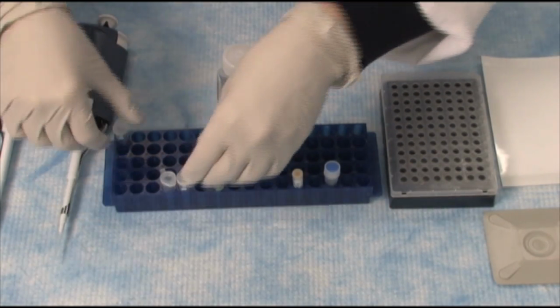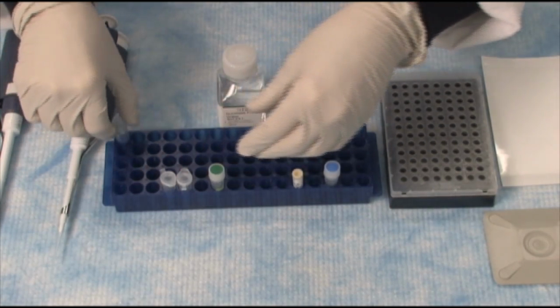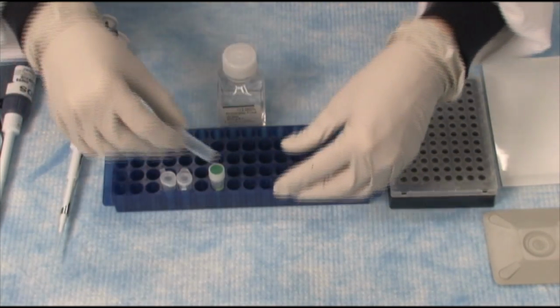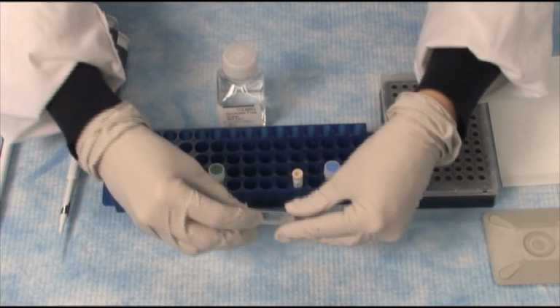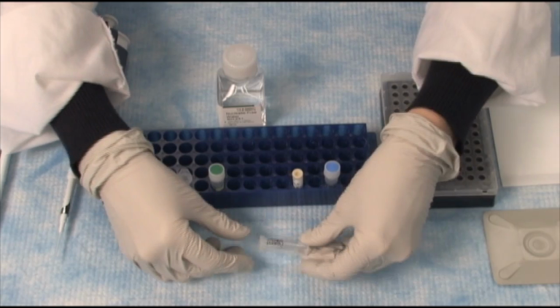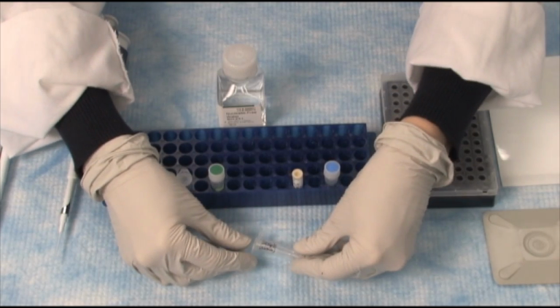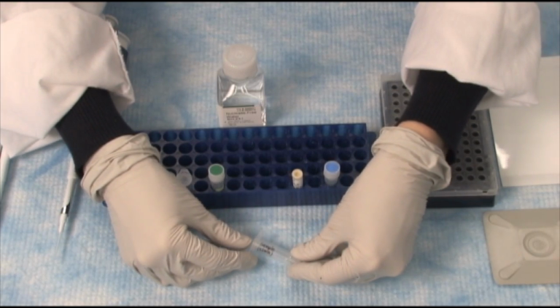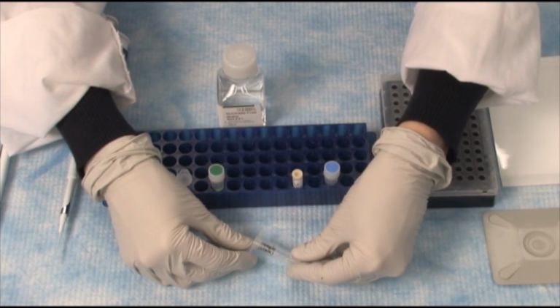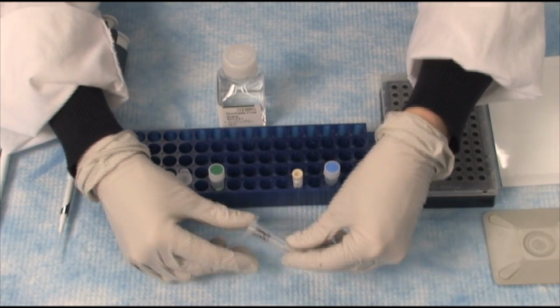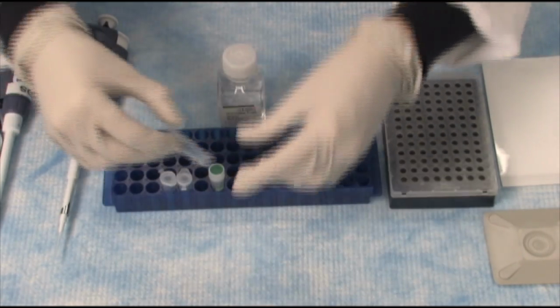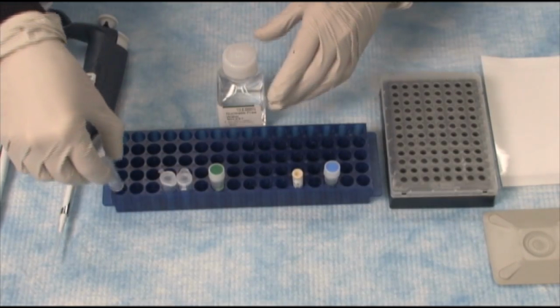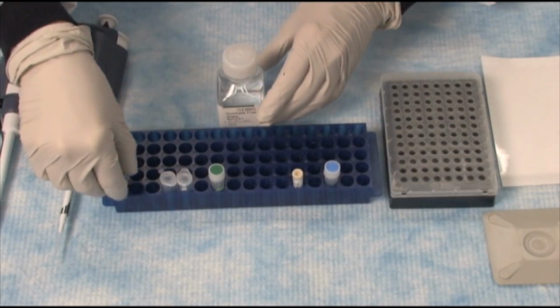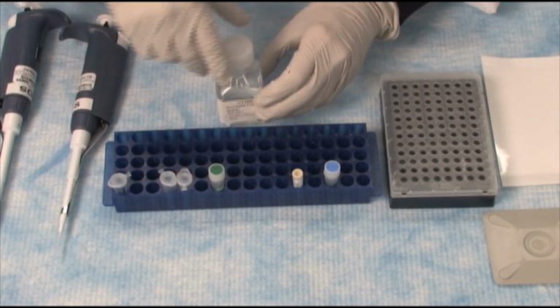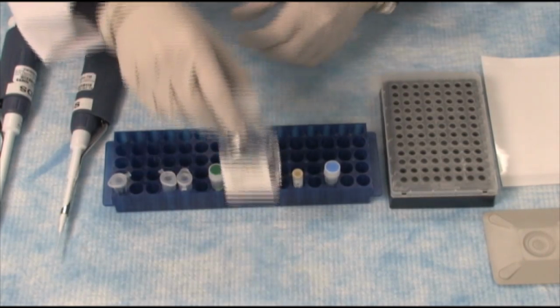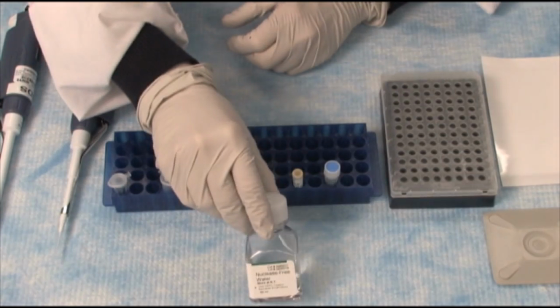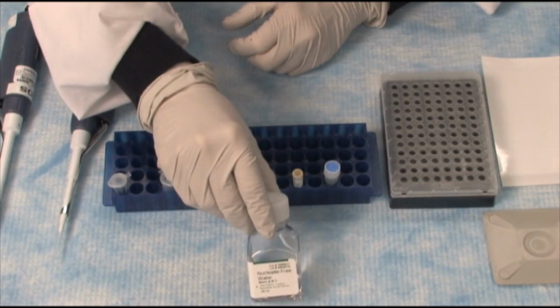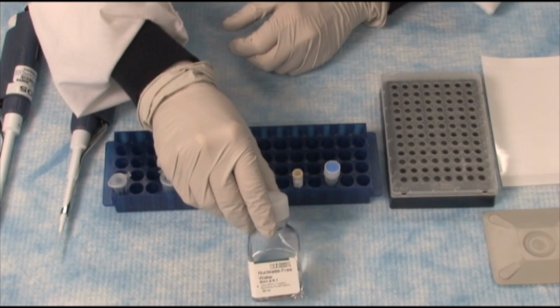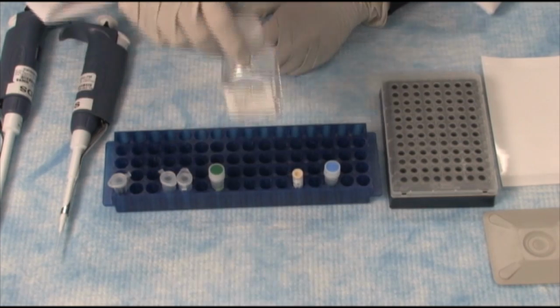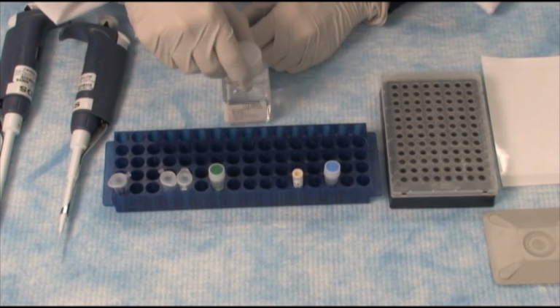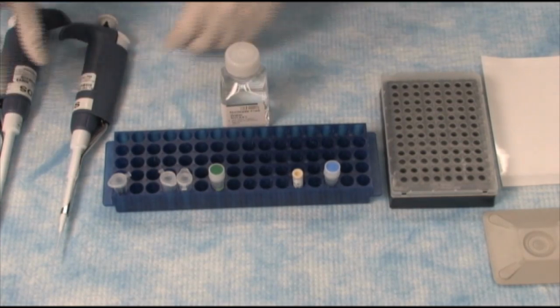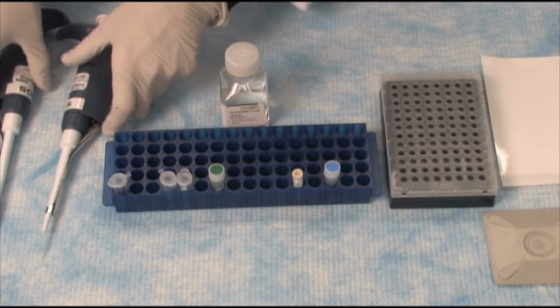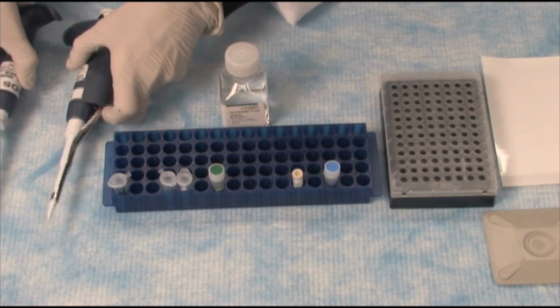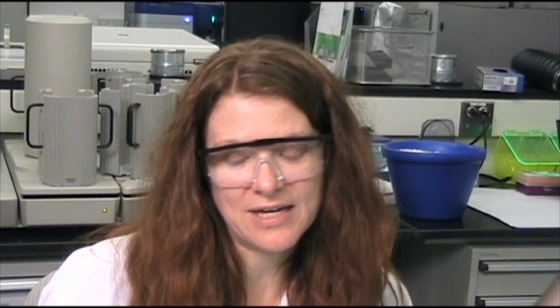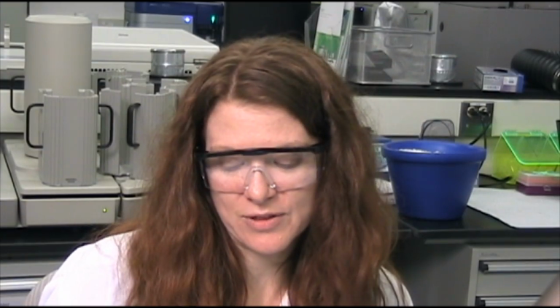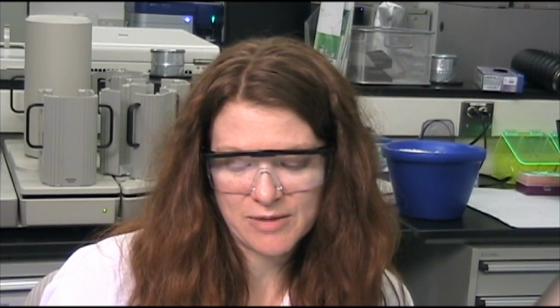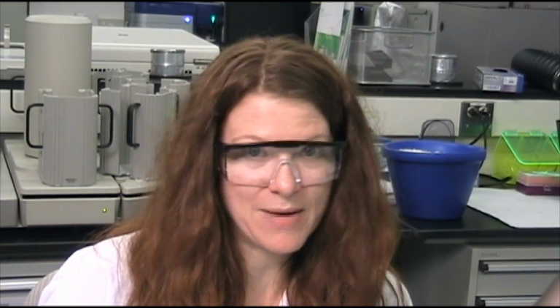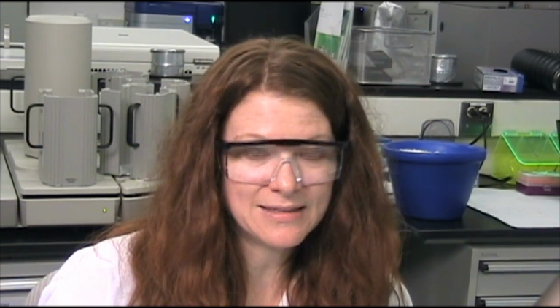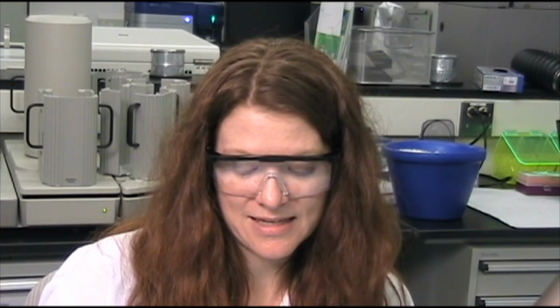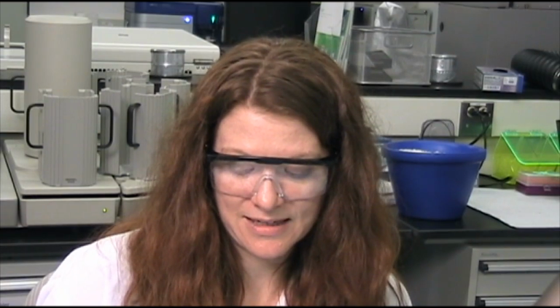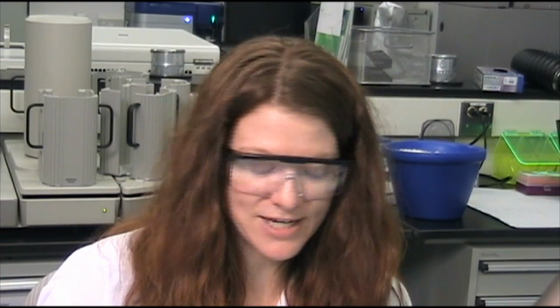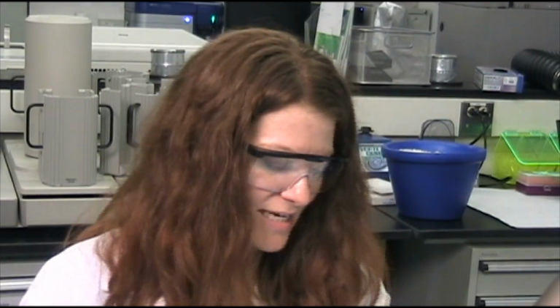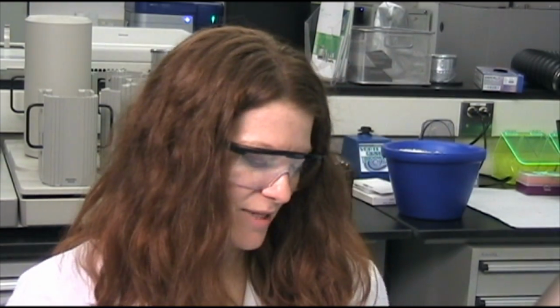Also, you'll require your cDNA sample, and finally, some water. These pipetmen are here to show you that you essentially pipet the reagents into the plate.